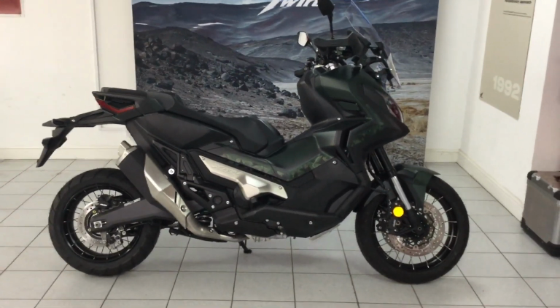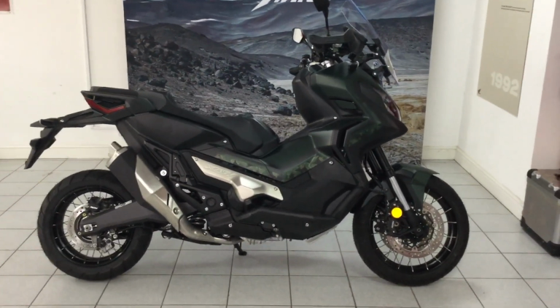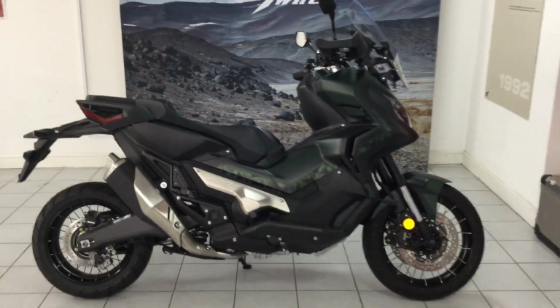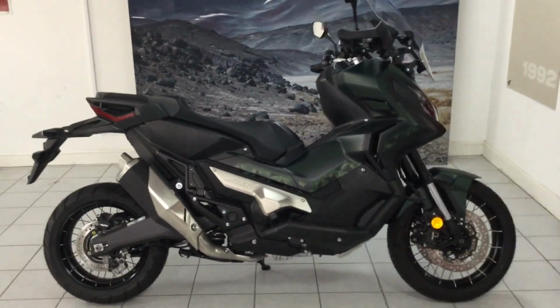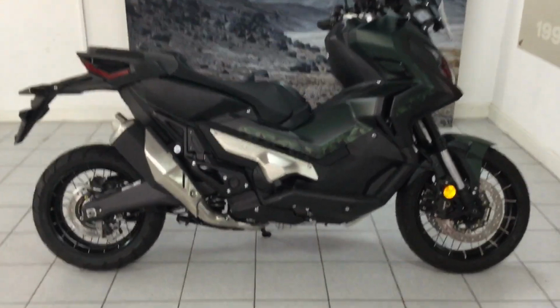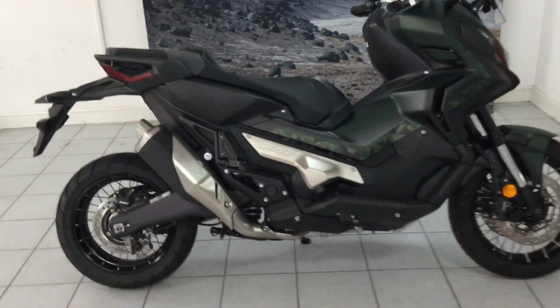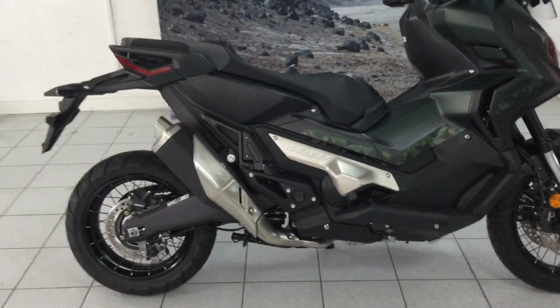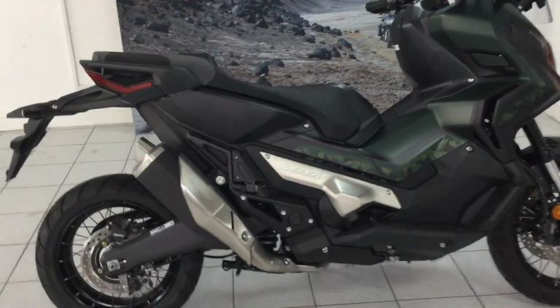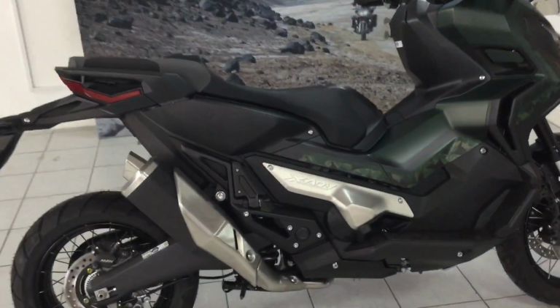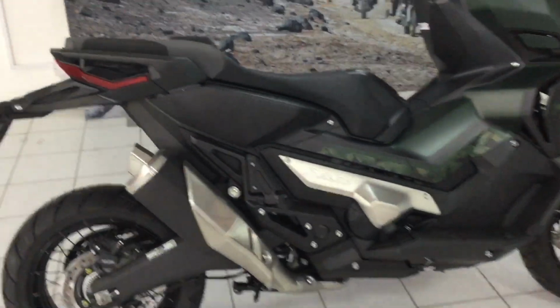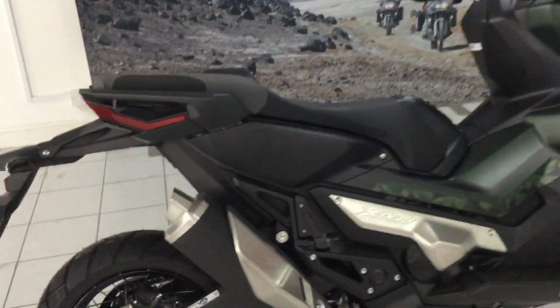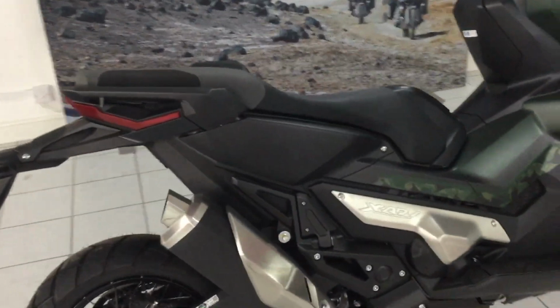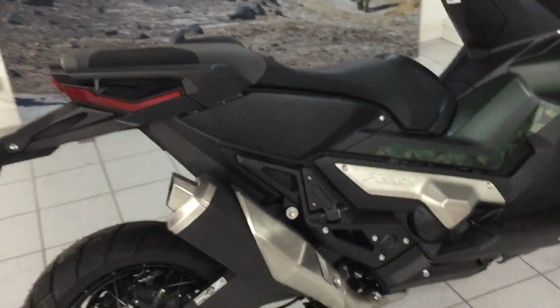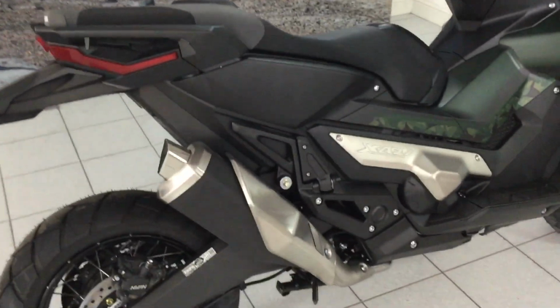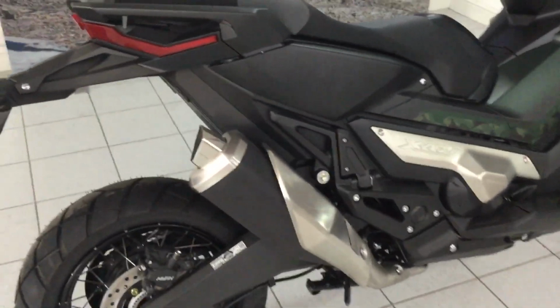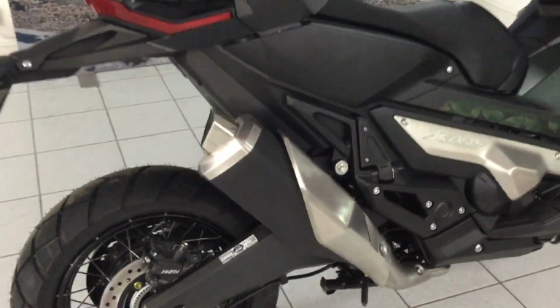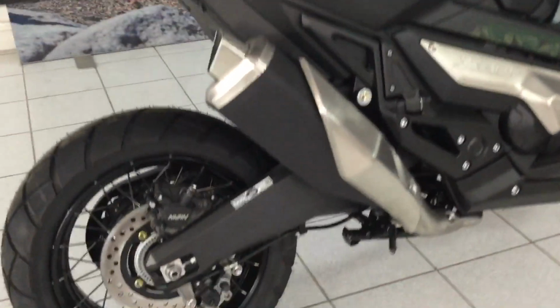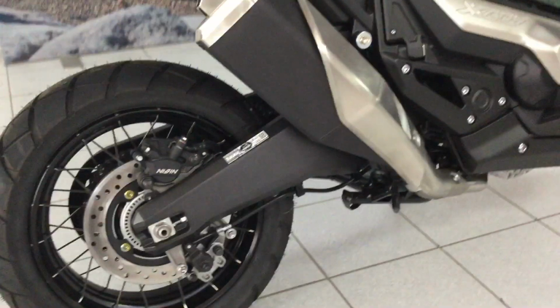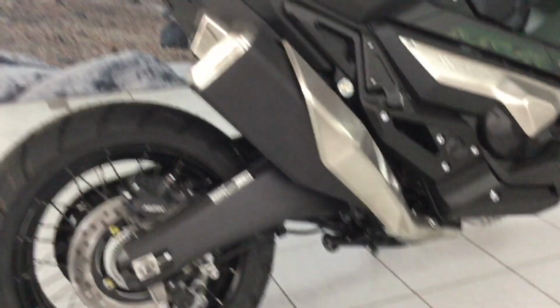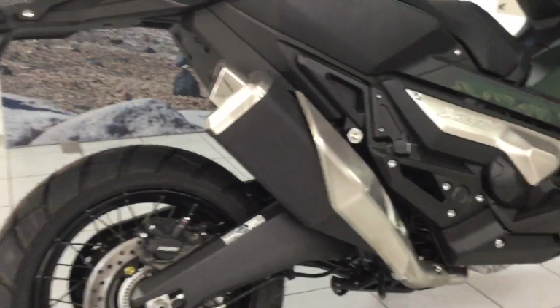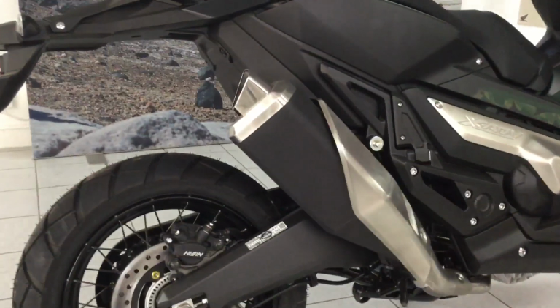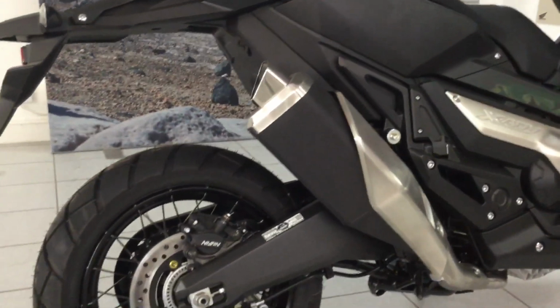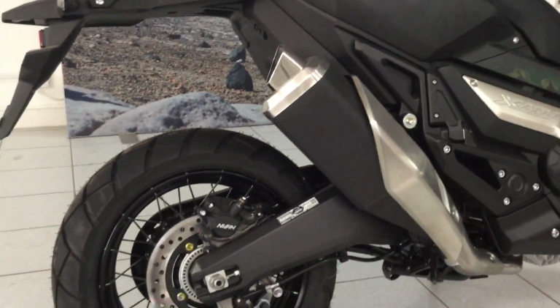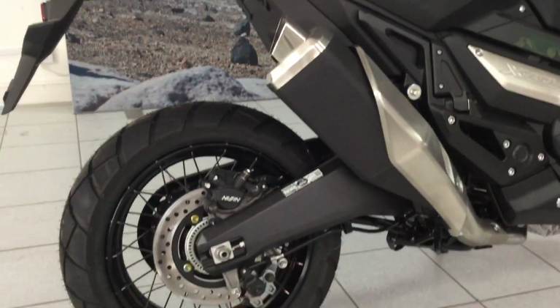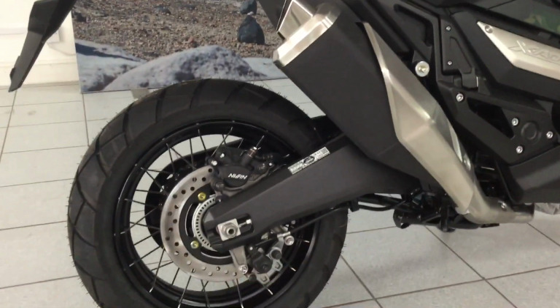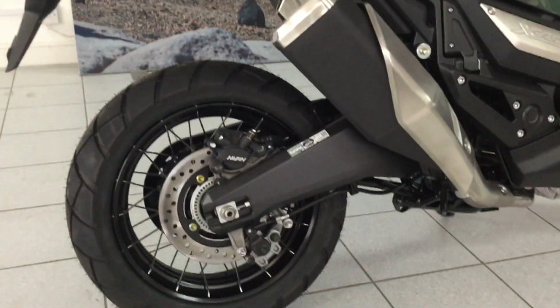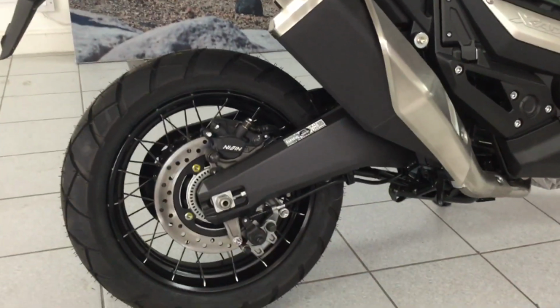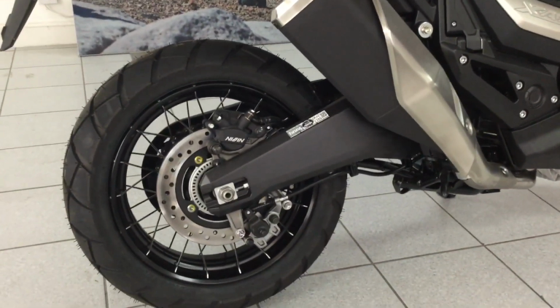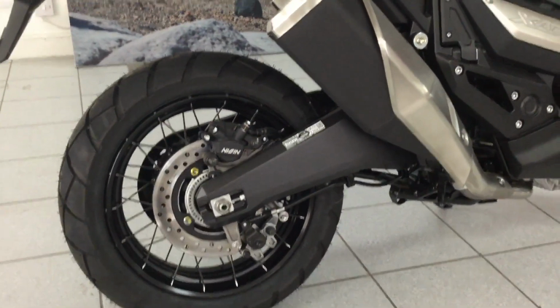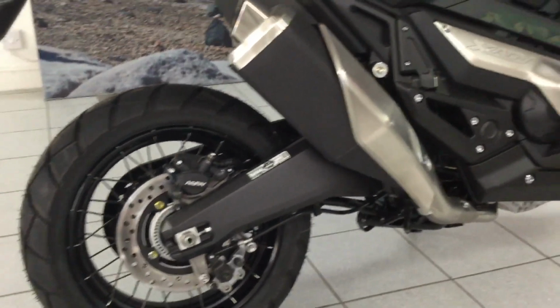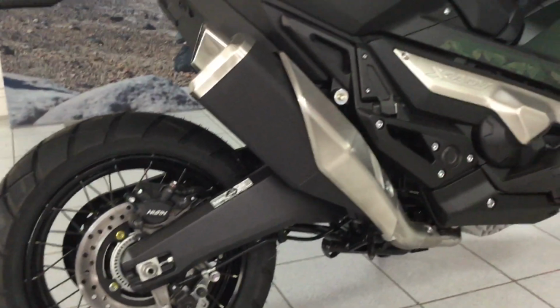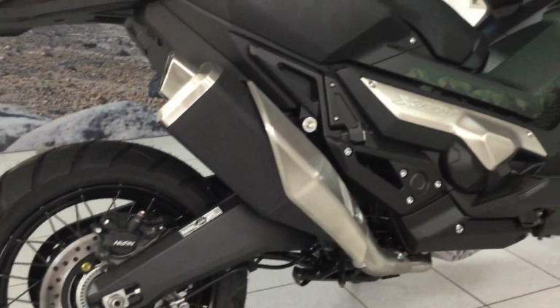It is completely undamaged, it's nice and new. Great little side pipe there. It does have a little bit of off-road capability so you can go down tracks and things on it.